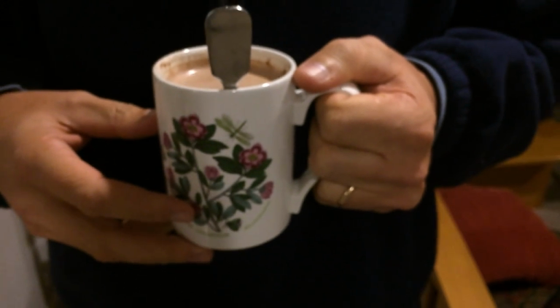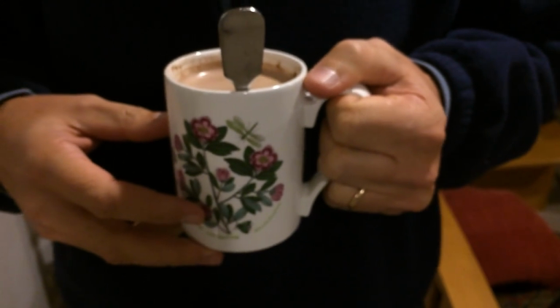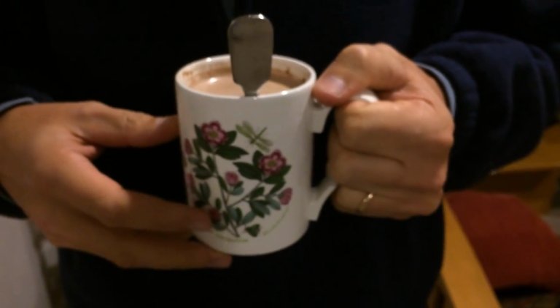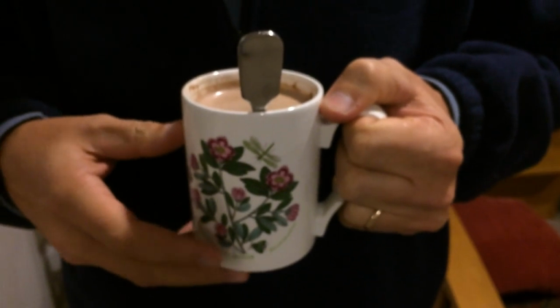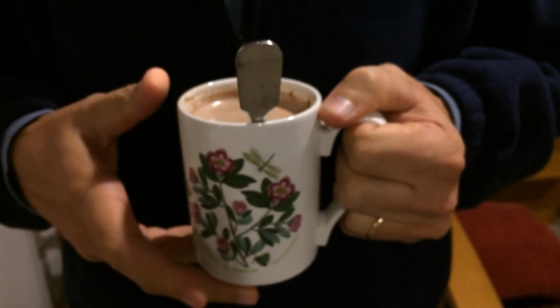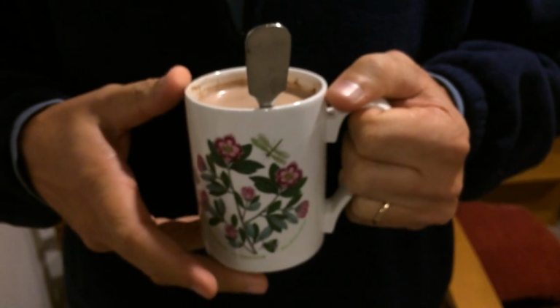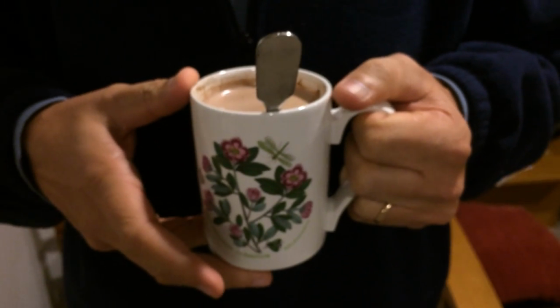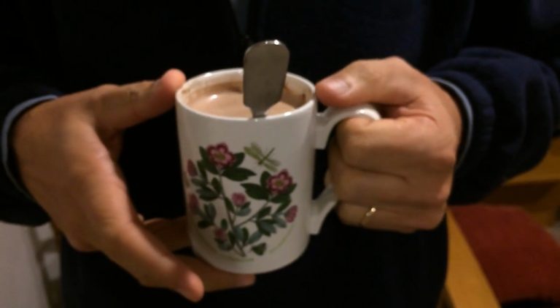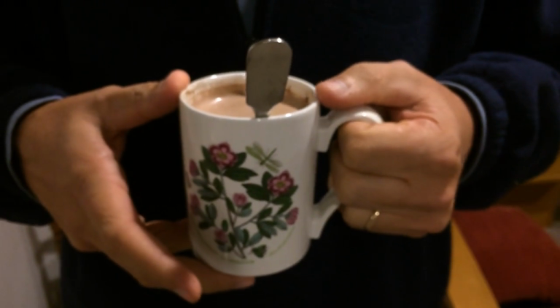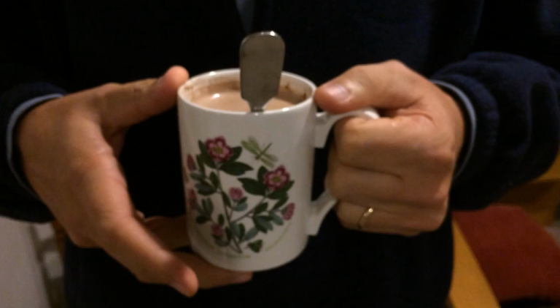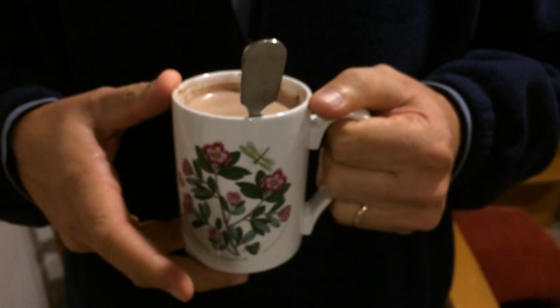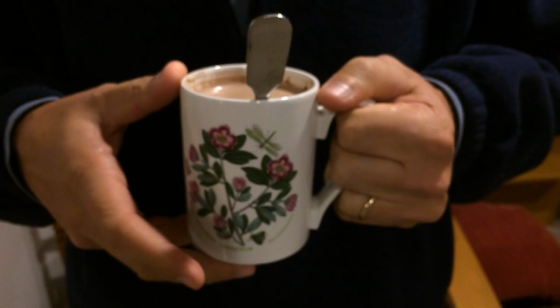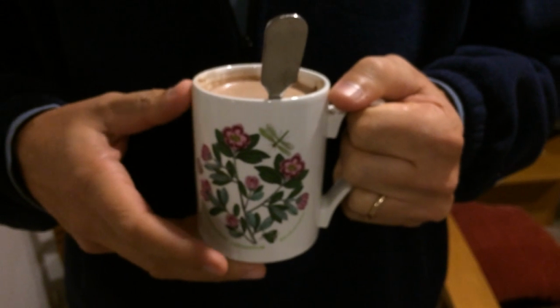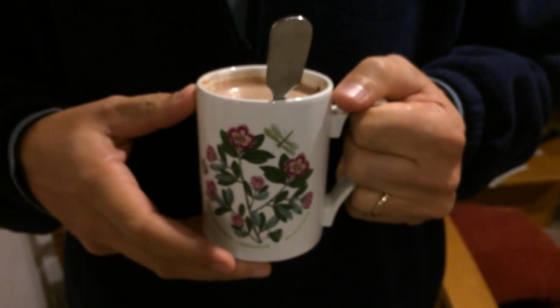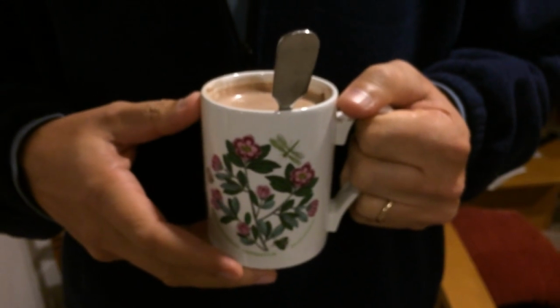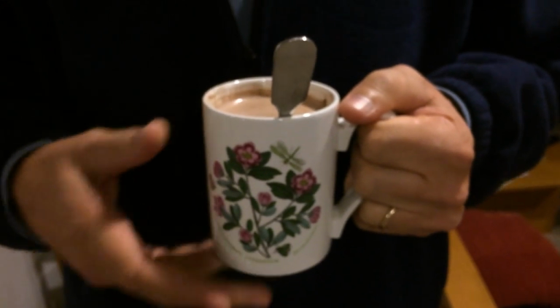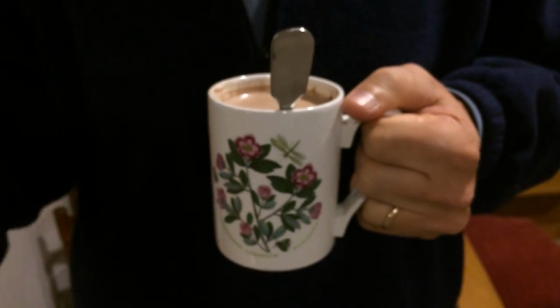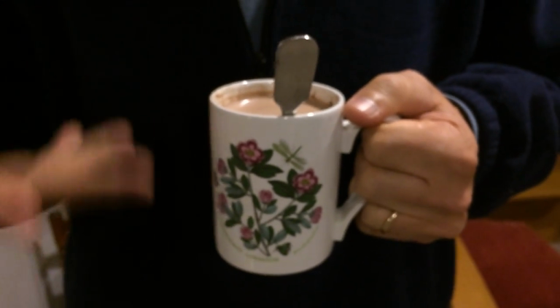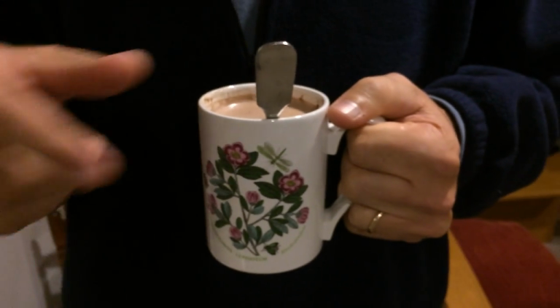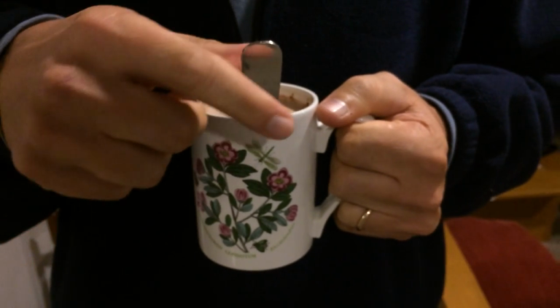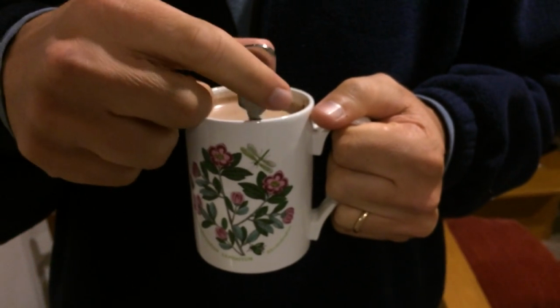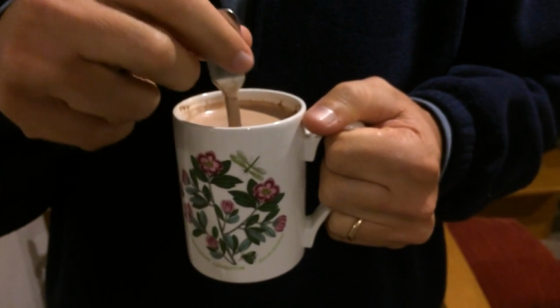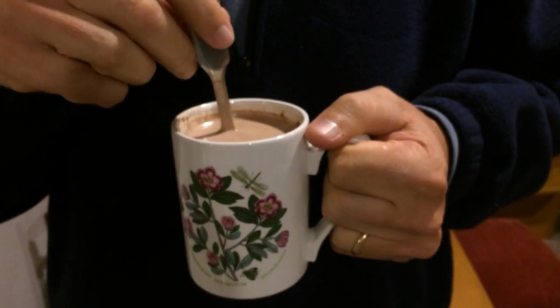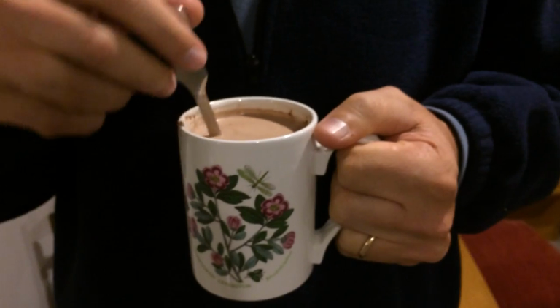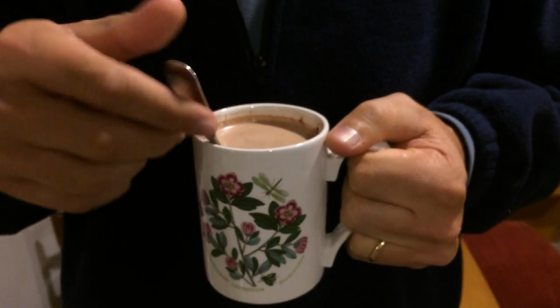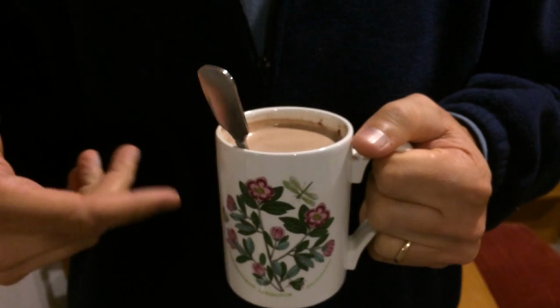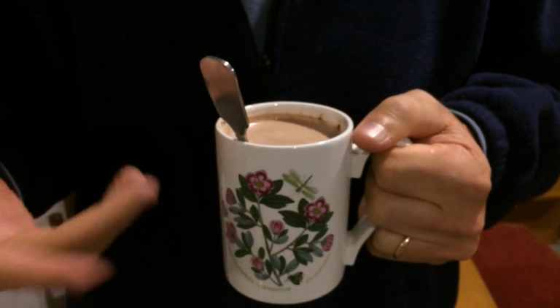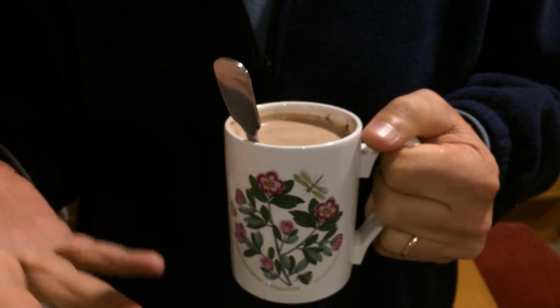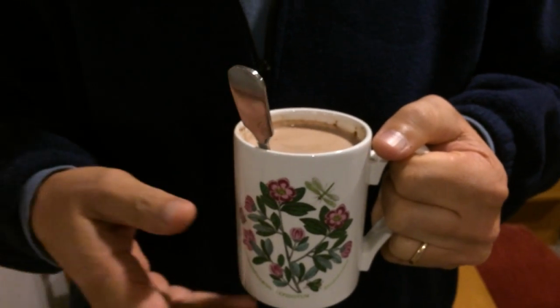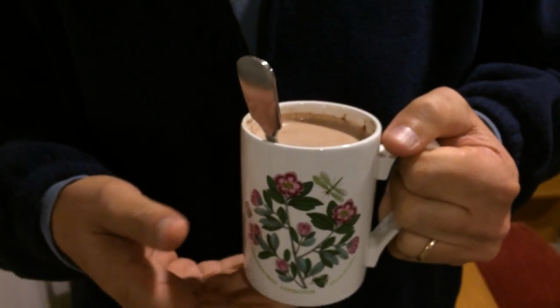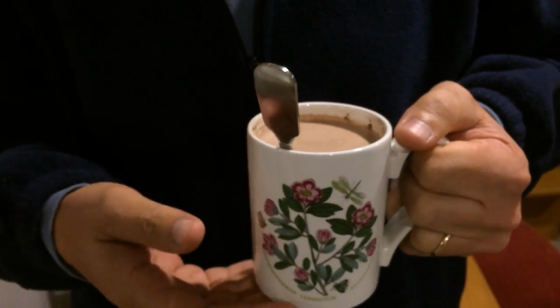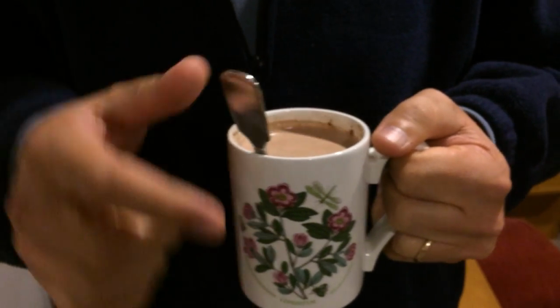Hello, campers. It is cocoa time in the northern United States, and I wanted to demonstrate this interesting trick. So I've got a normal cocoa — this happens to be Swiss Miss in a normal mug.